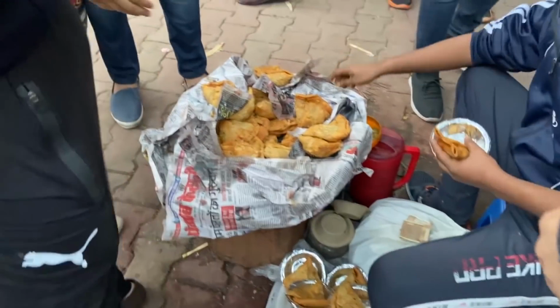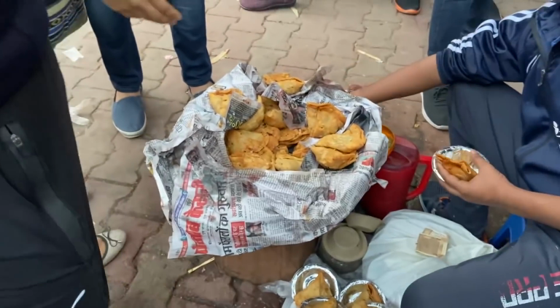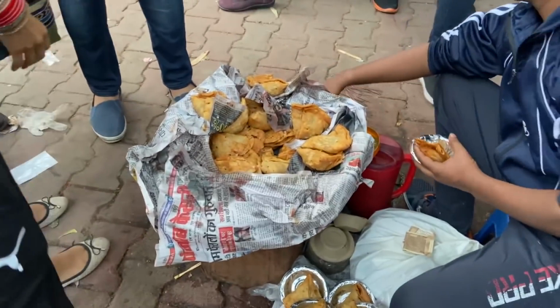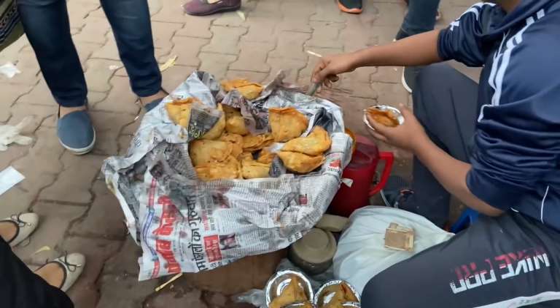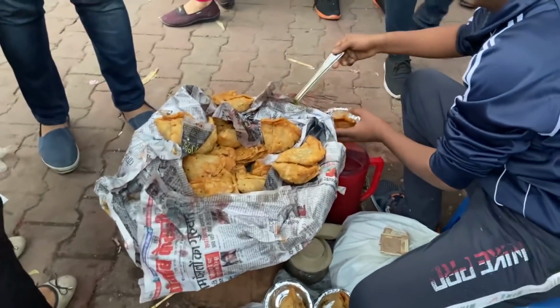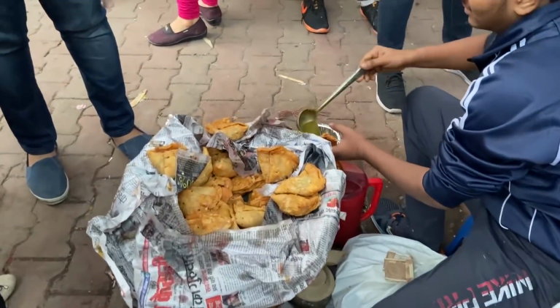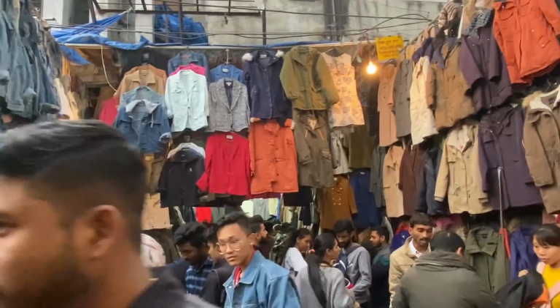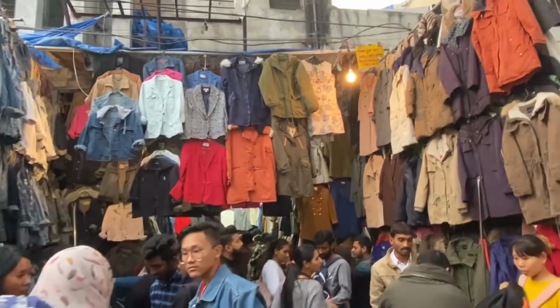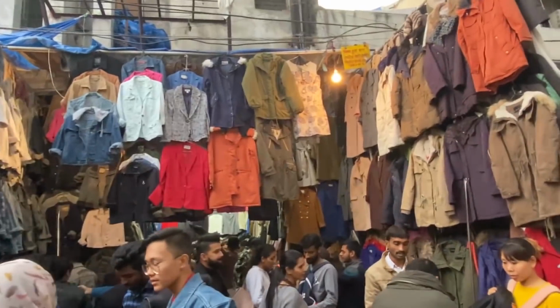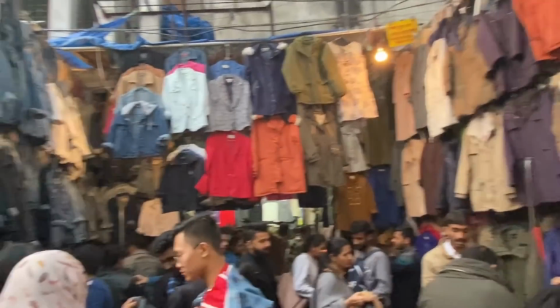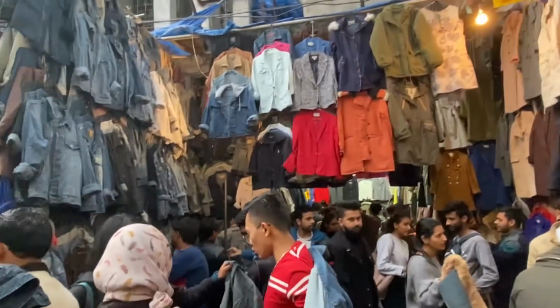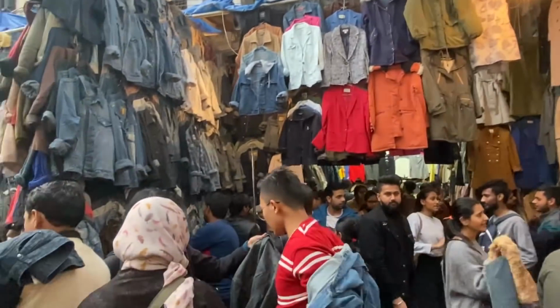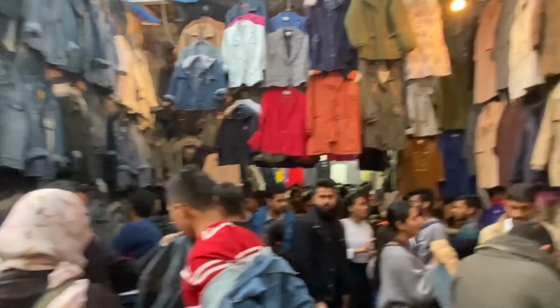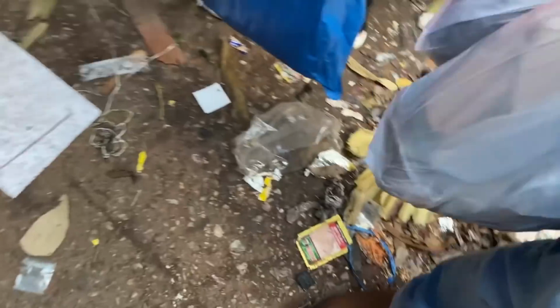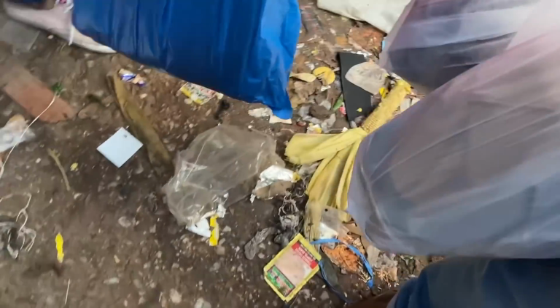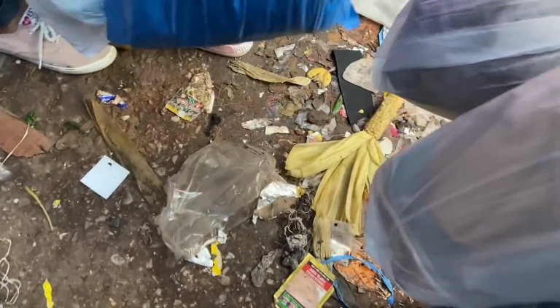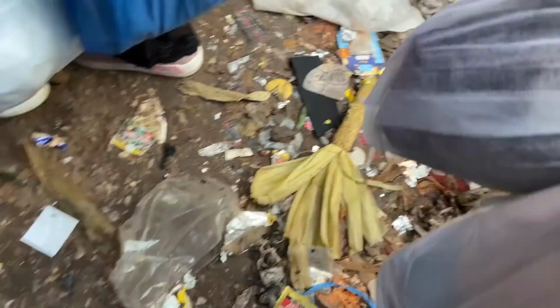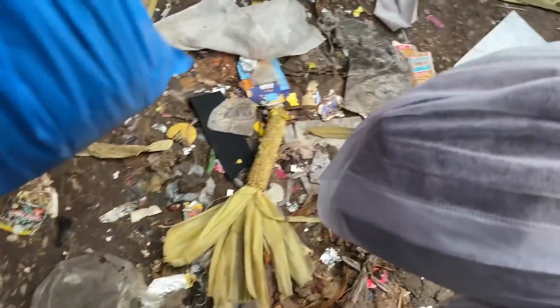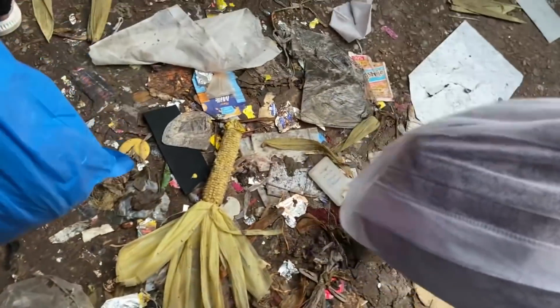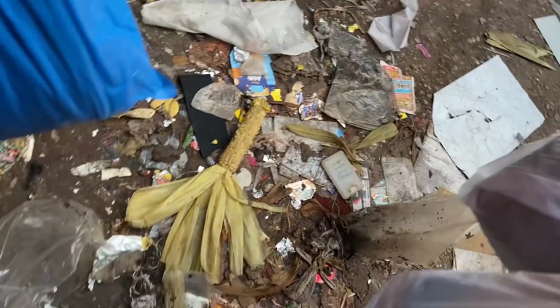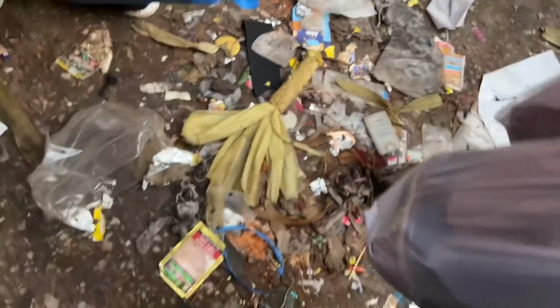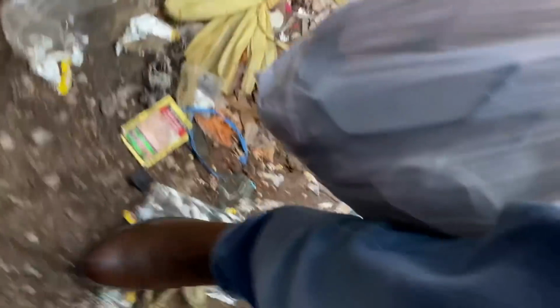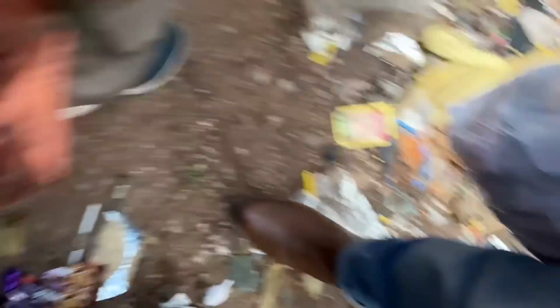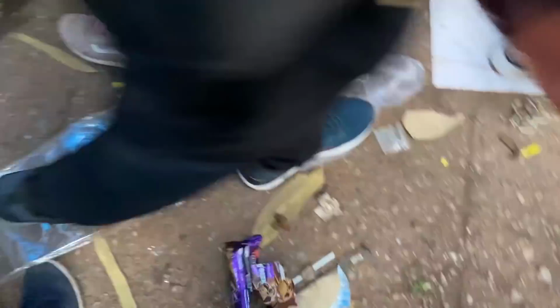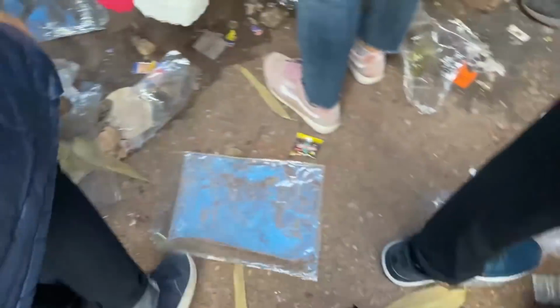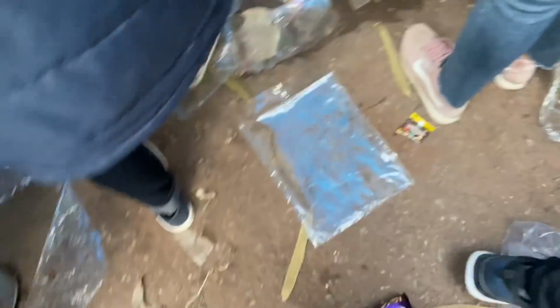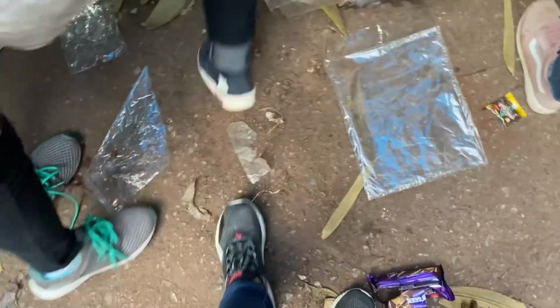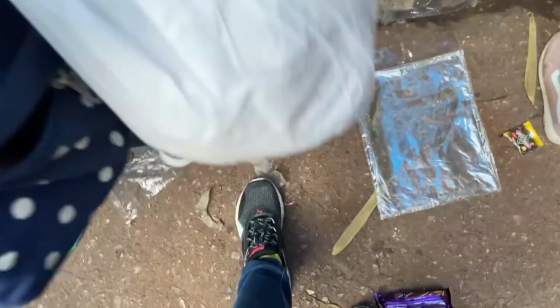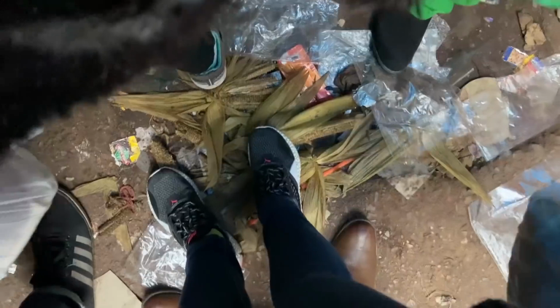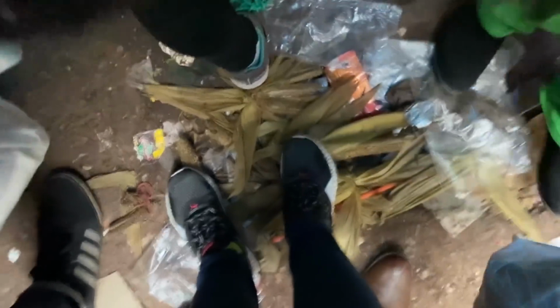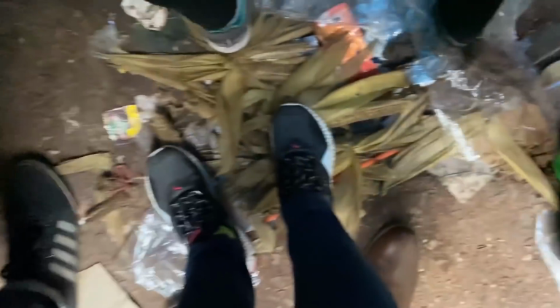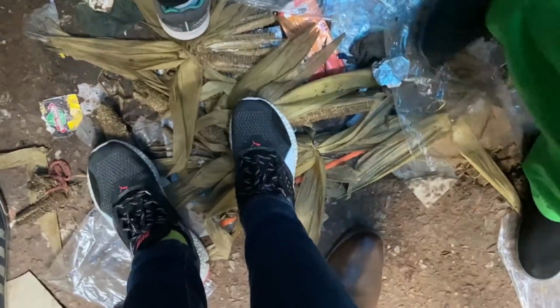But please guys, main aapse request karungi ki shopping karne ke chakkar mein aap Delhi ko ganda na karo. Agar kuch bhi khao, please neeche na fenko - find a dustbin and keep Delhi clean, kyunki is baar Sarojni Nagar mein bahut gand macha hua tha, which is so disappointing.